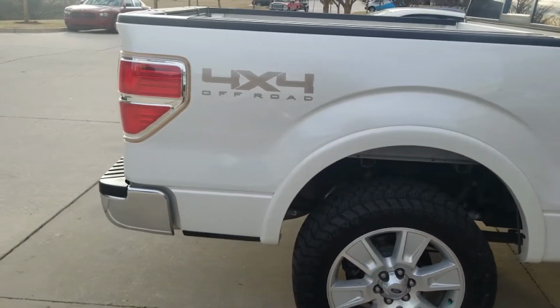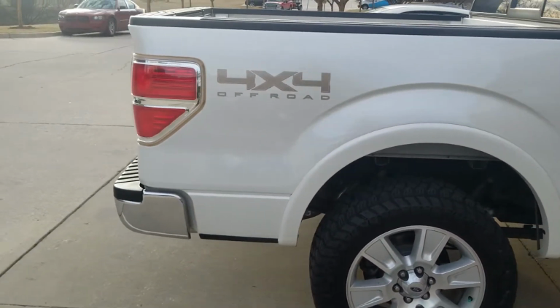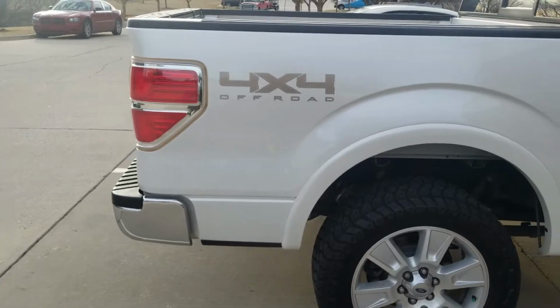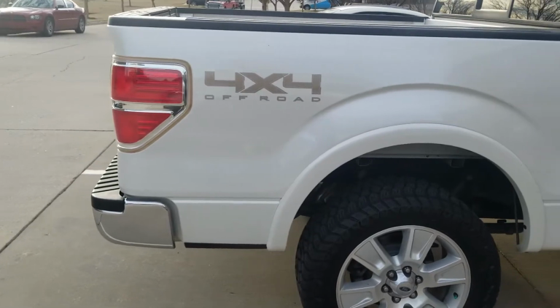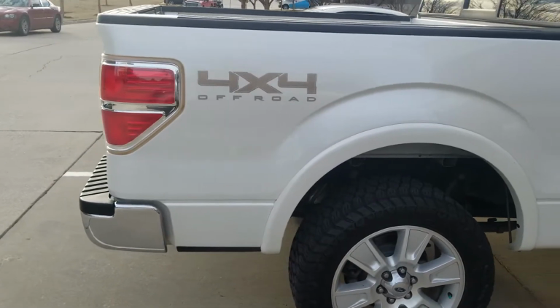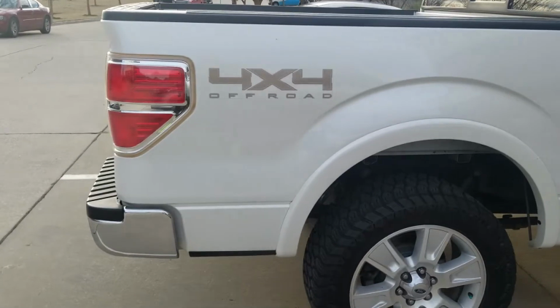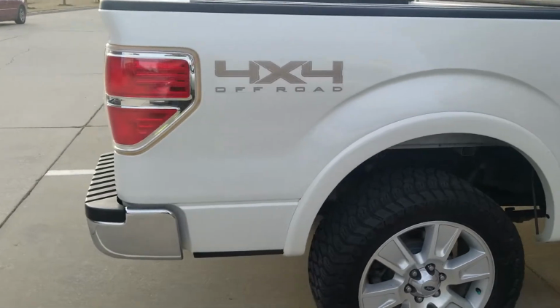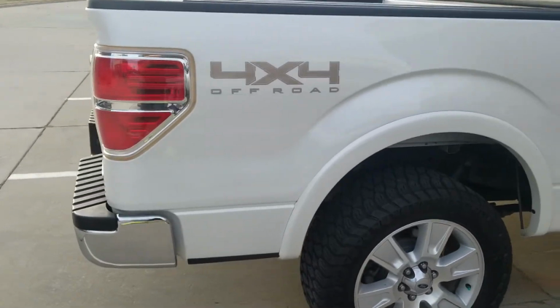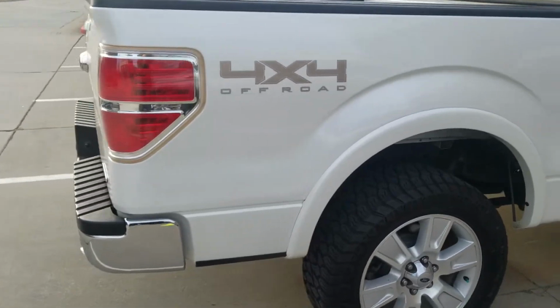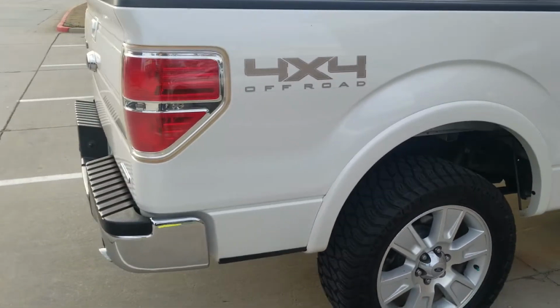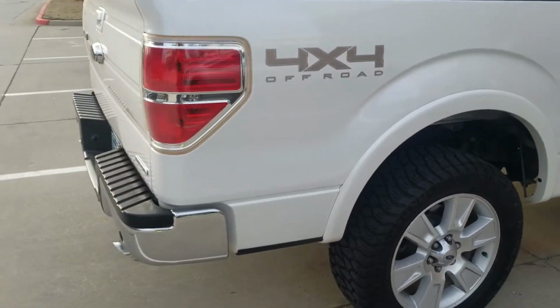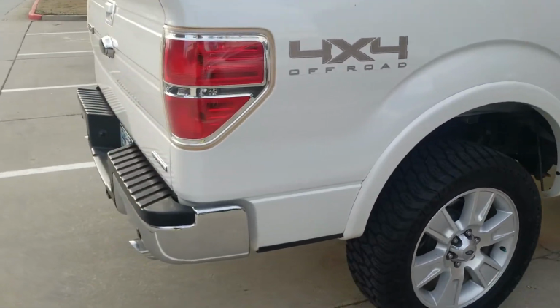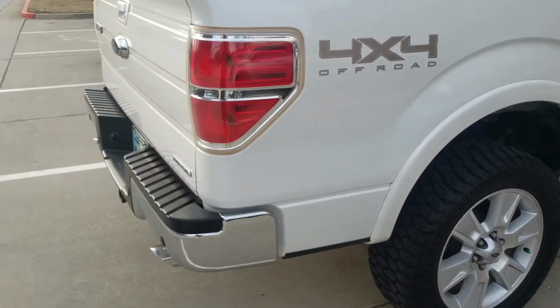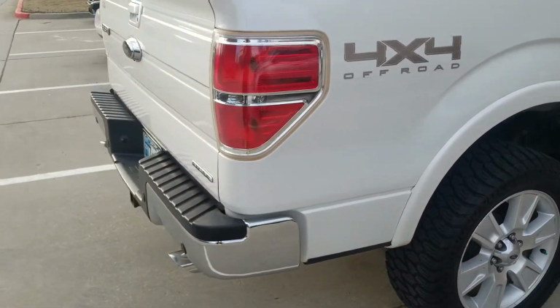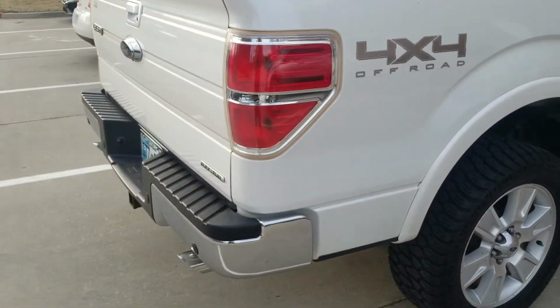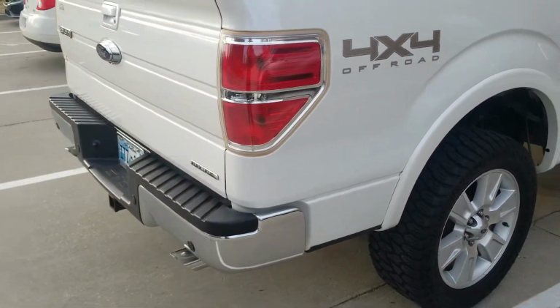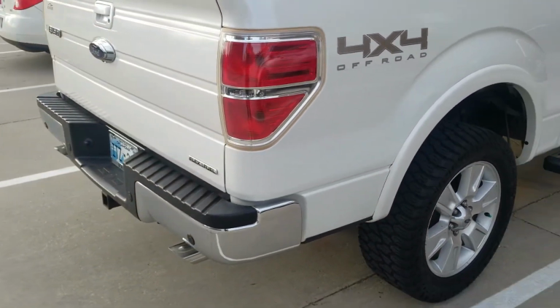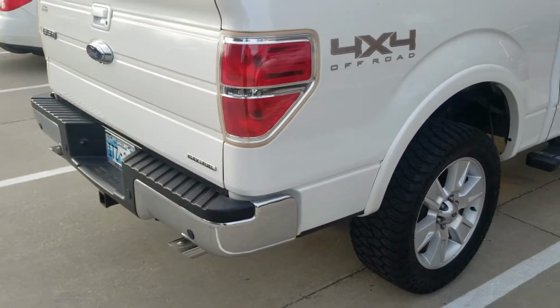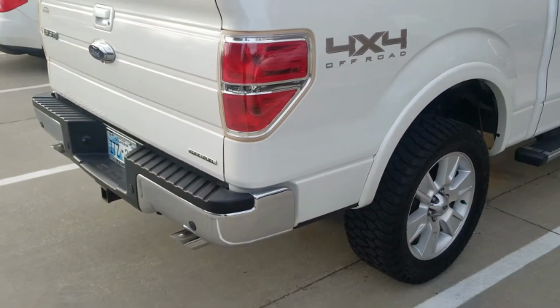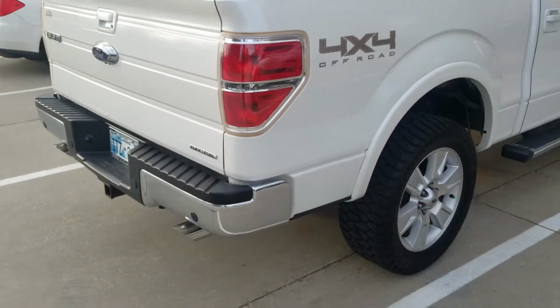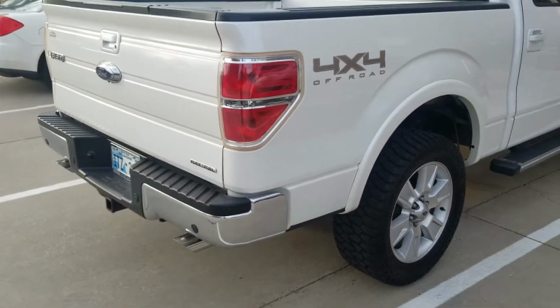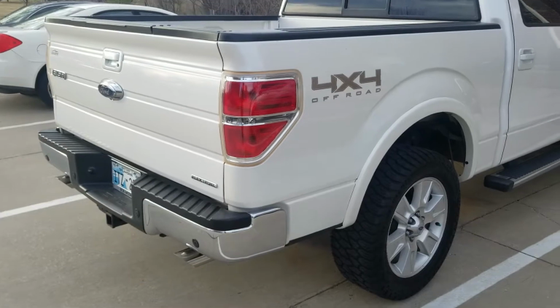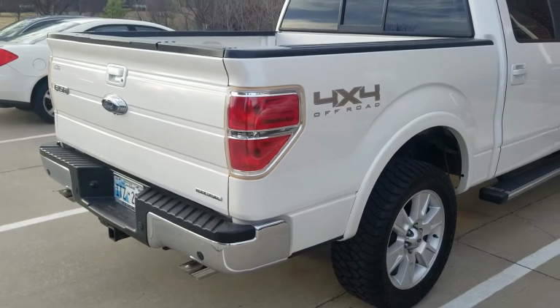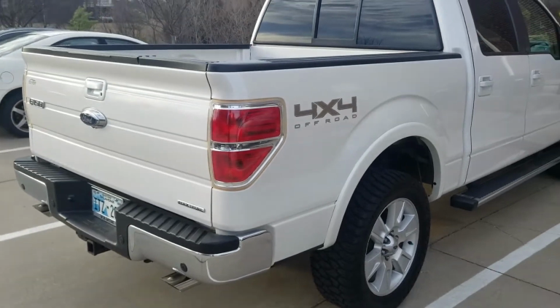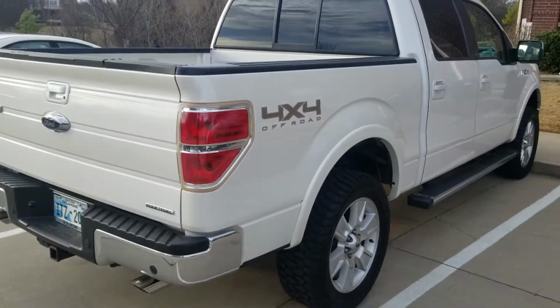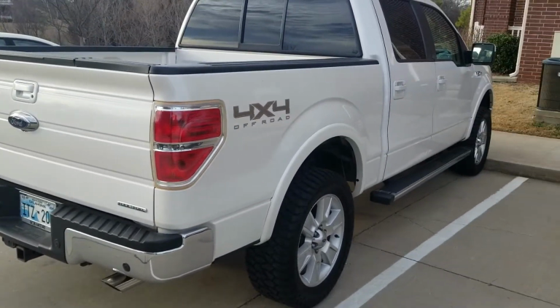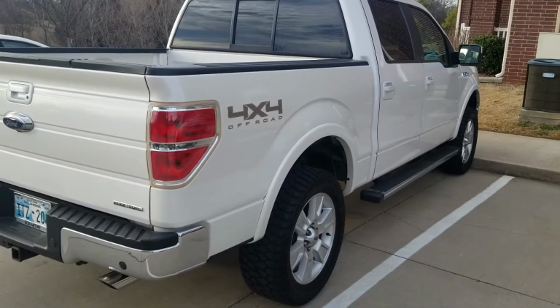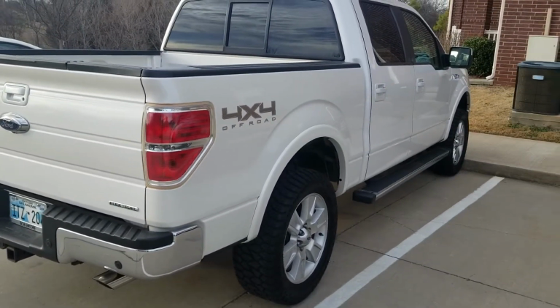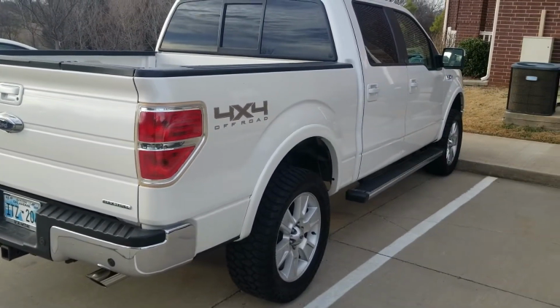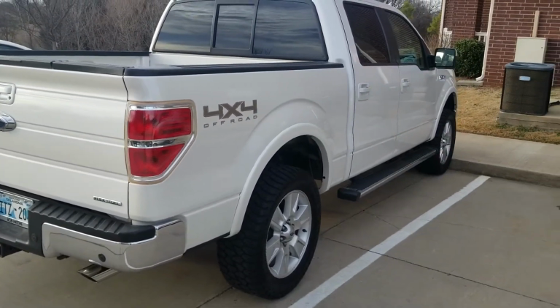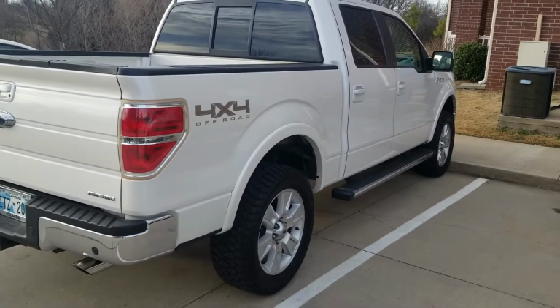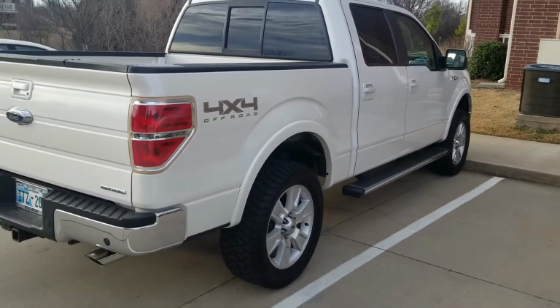Off-road package, so it's got the locking rear diff, 3.73 gears, and heavier-duty shocks.